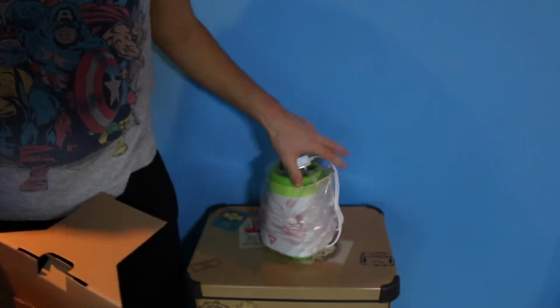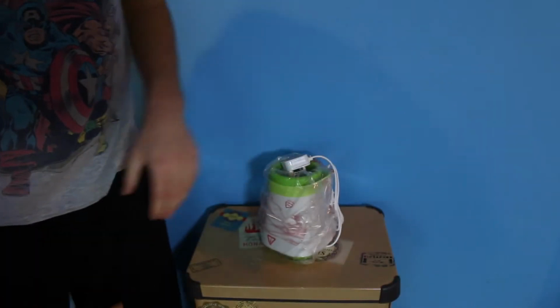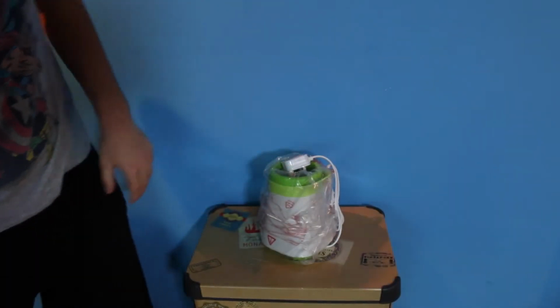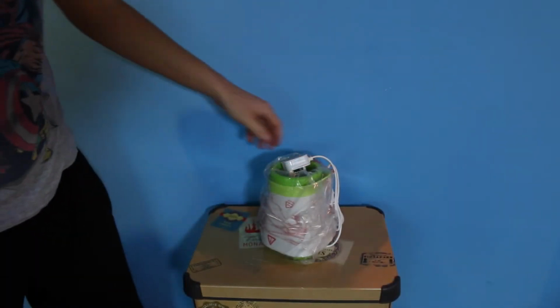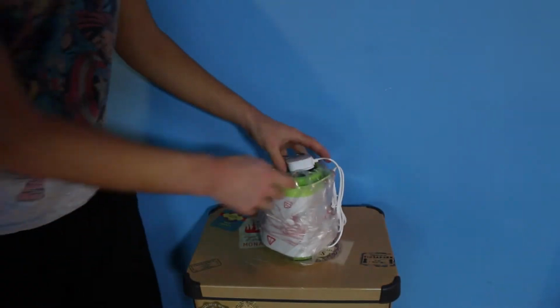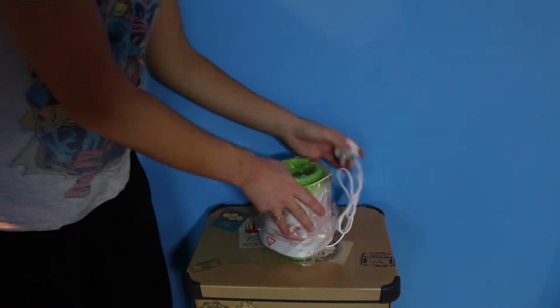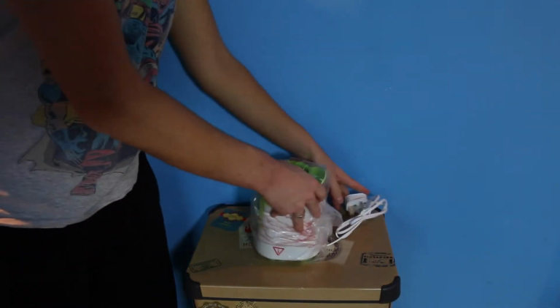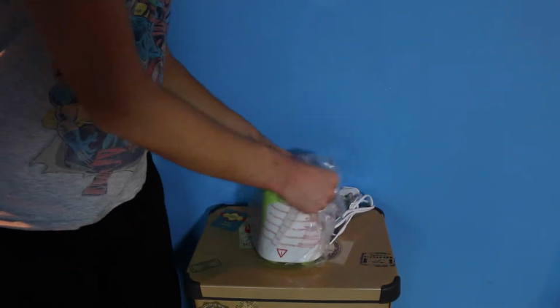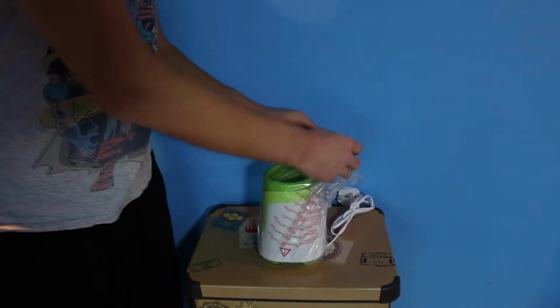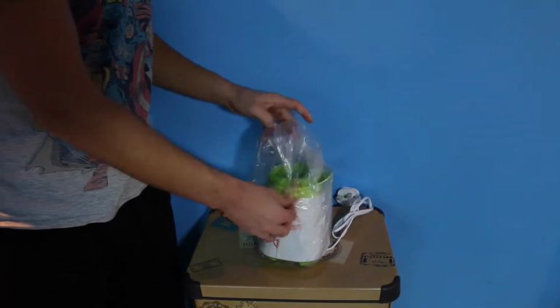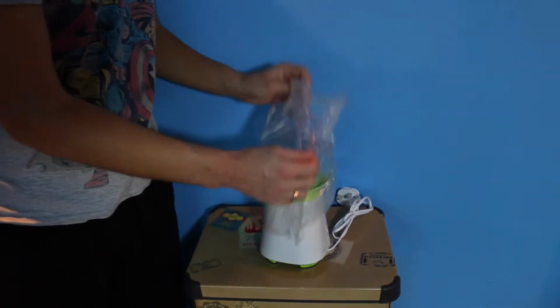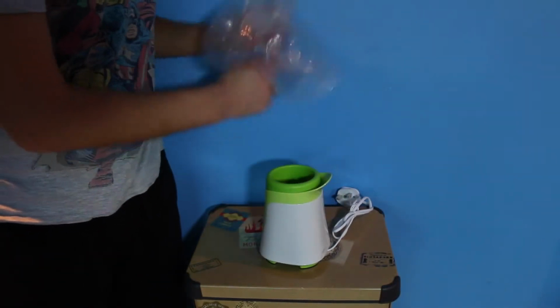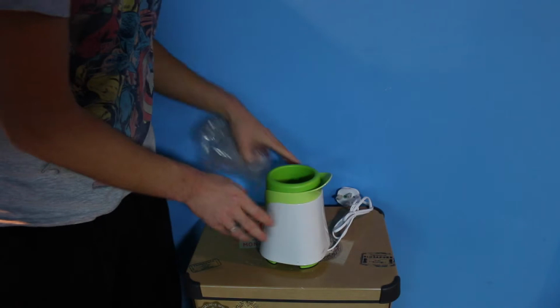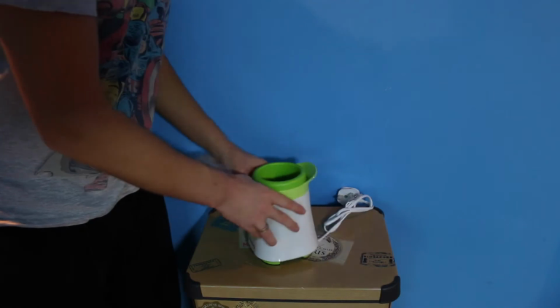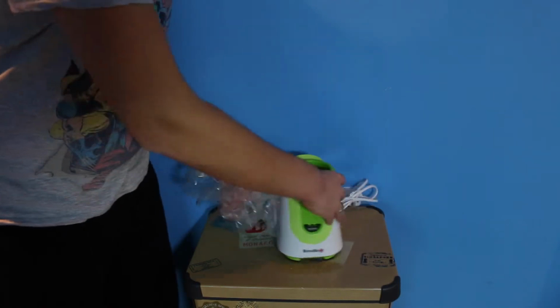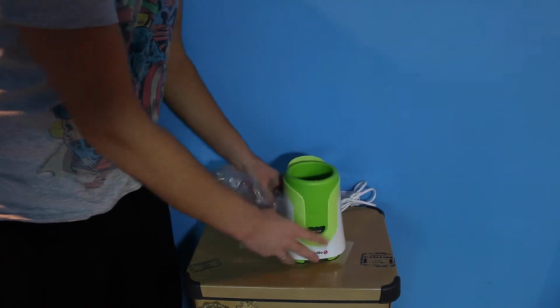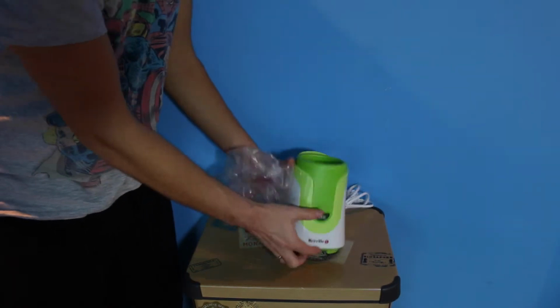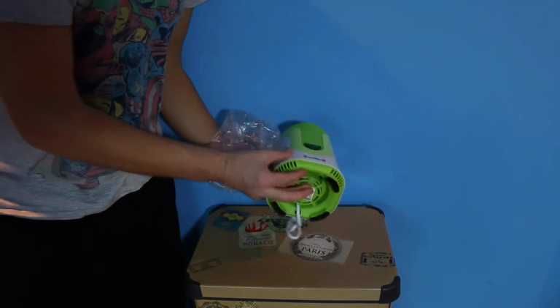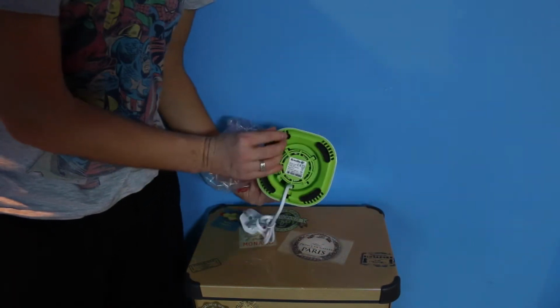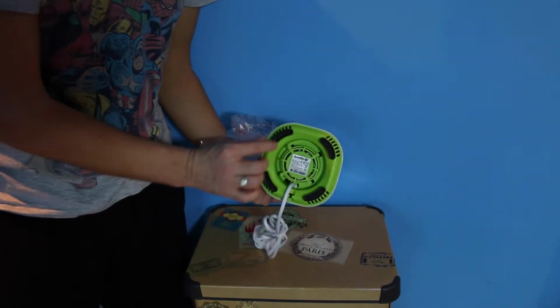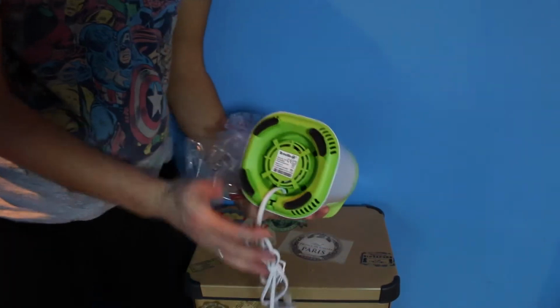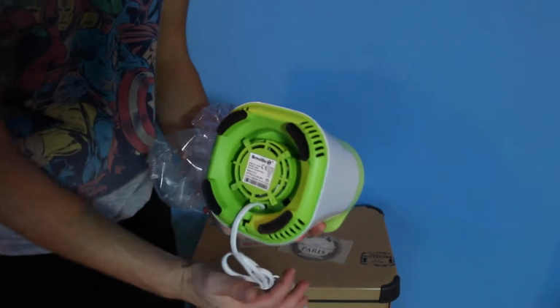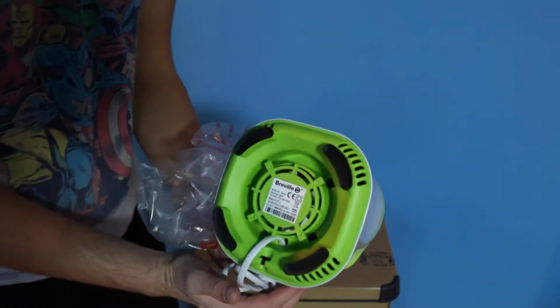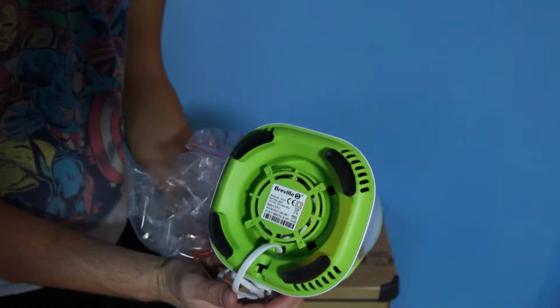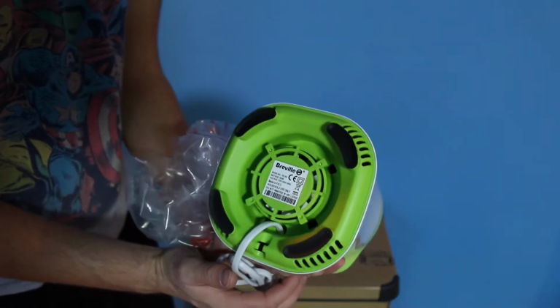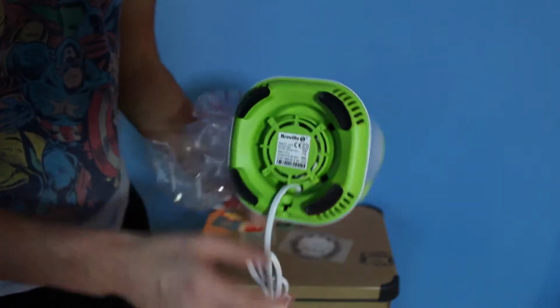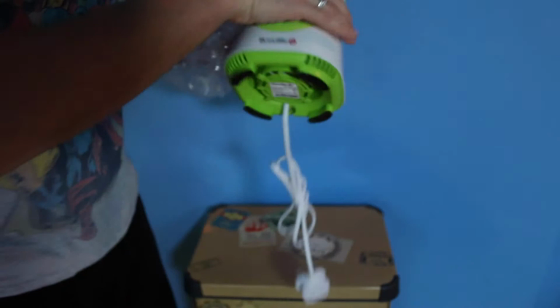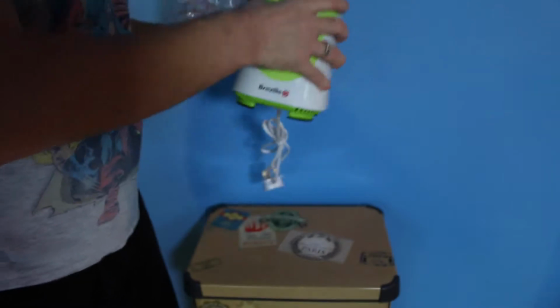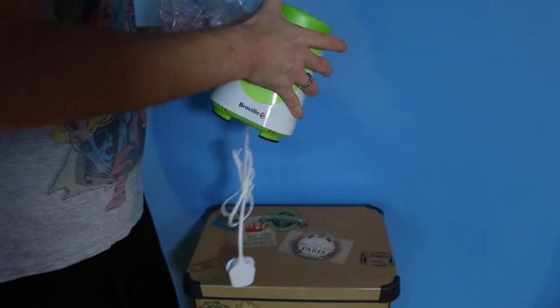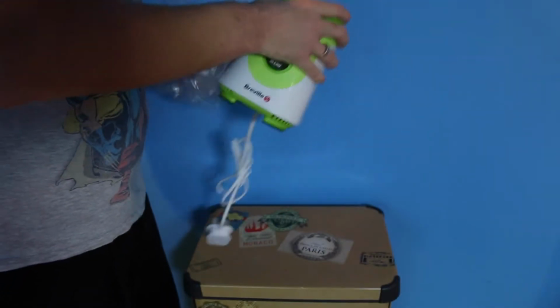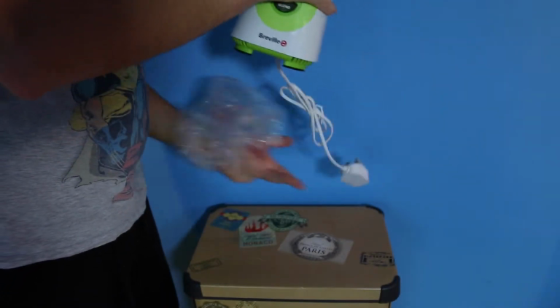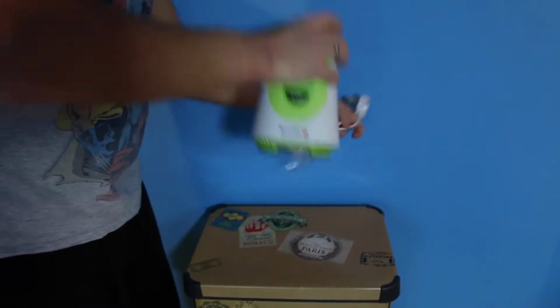As you'll see, the blender itself isn't actually that big. It's relatively small — it's got sticky feet on the bottom so you can attach it to any surface and it won't wobble about.